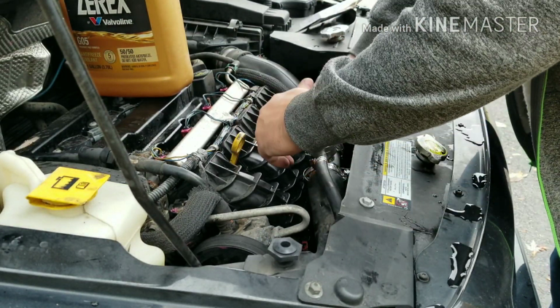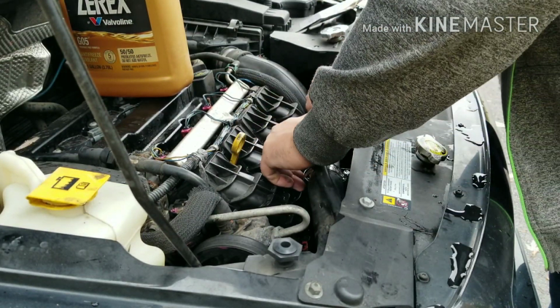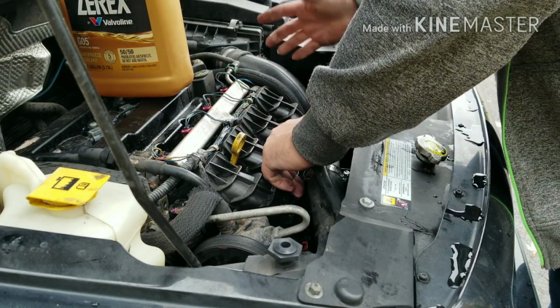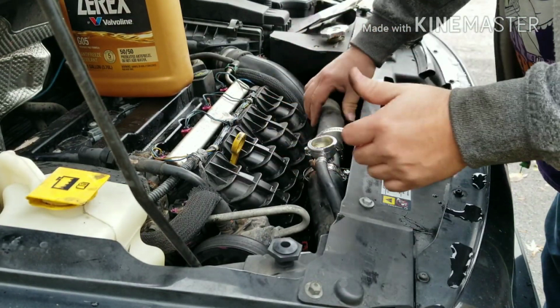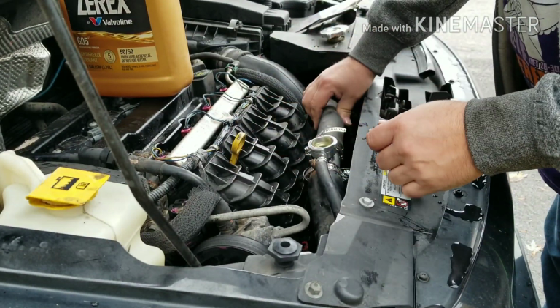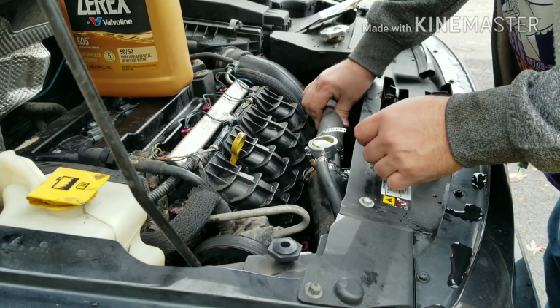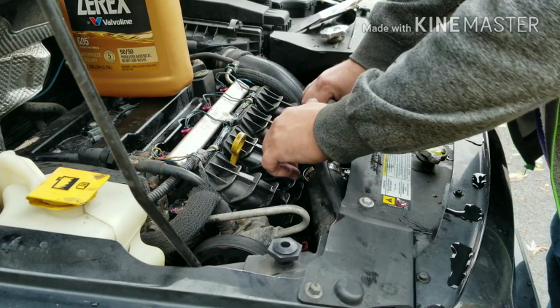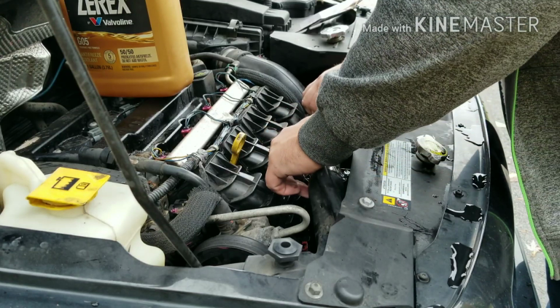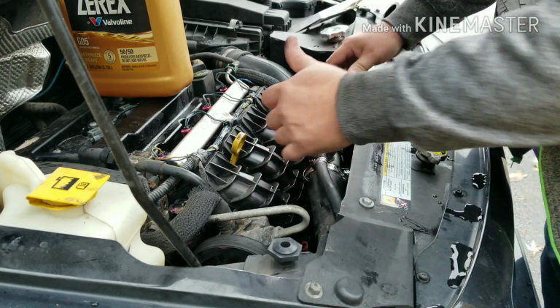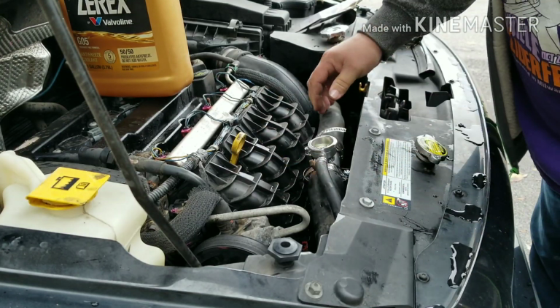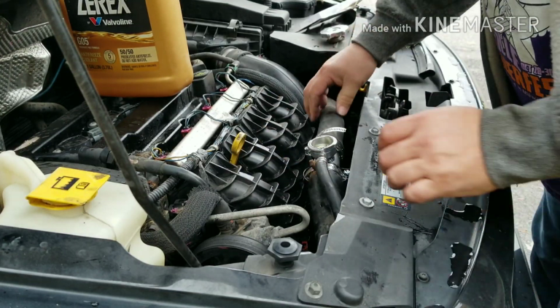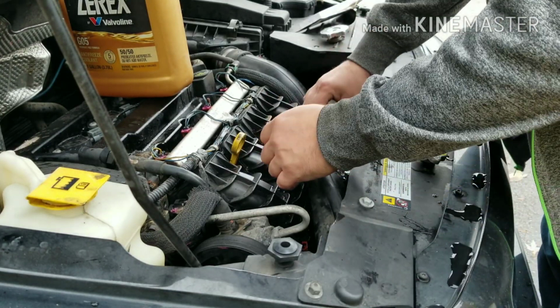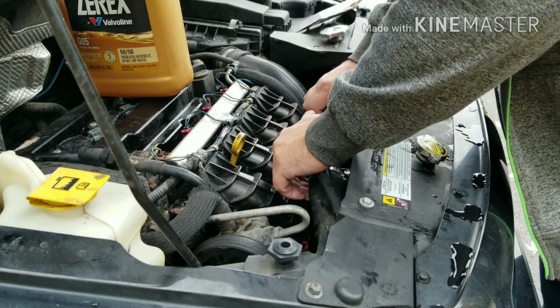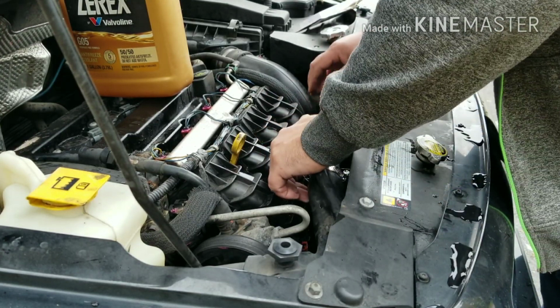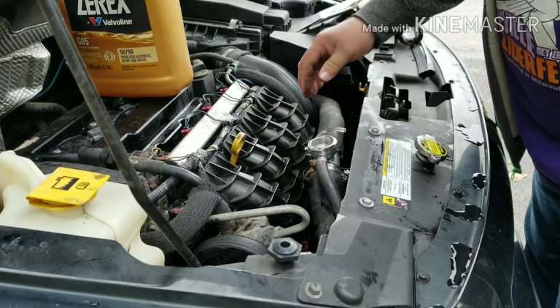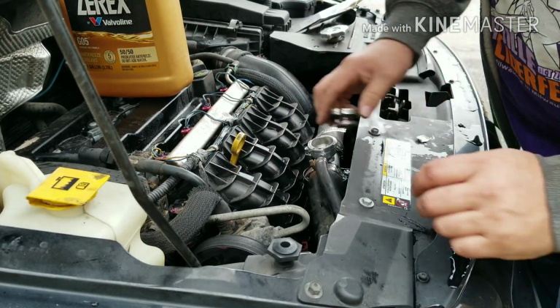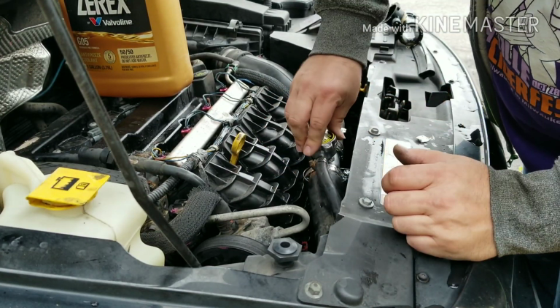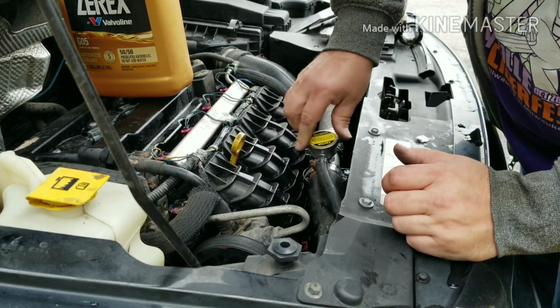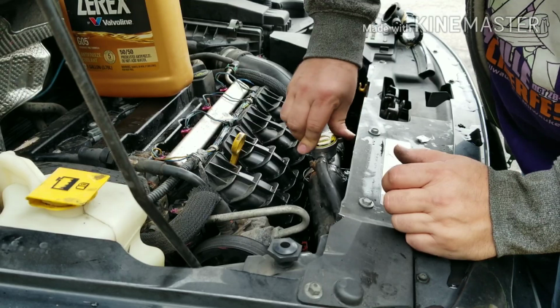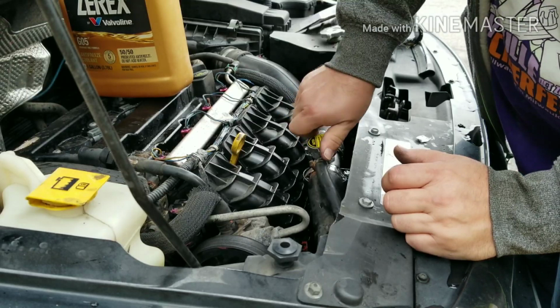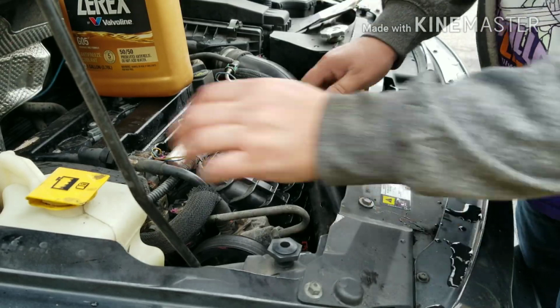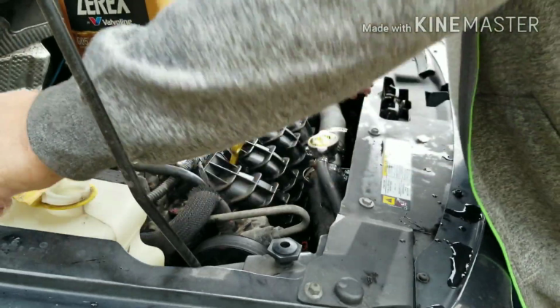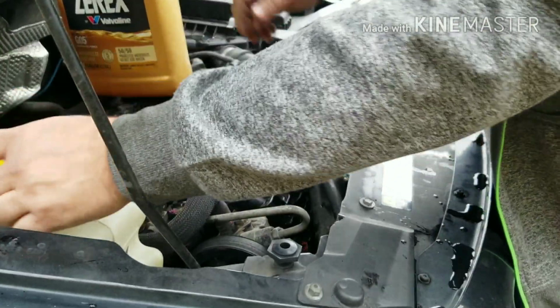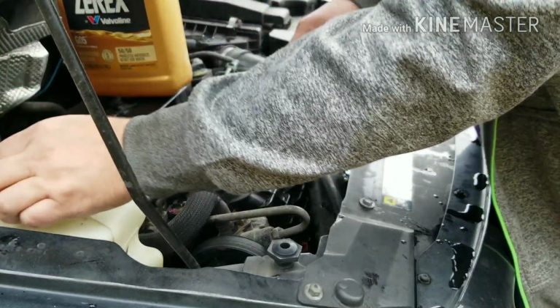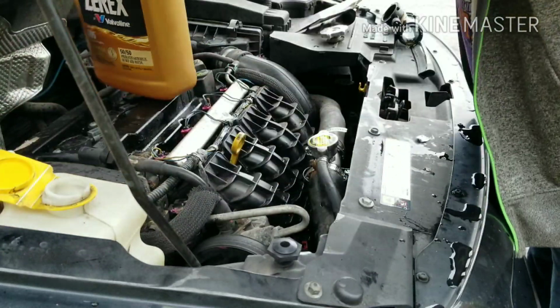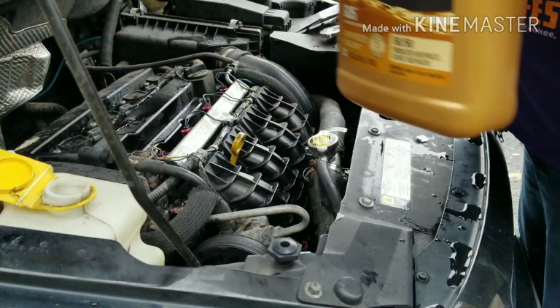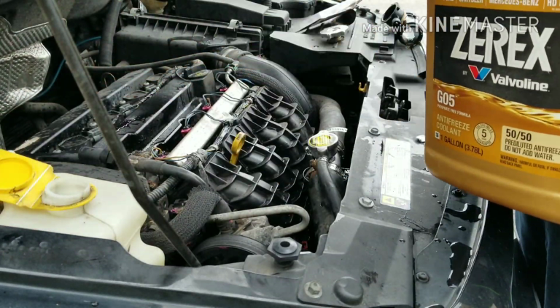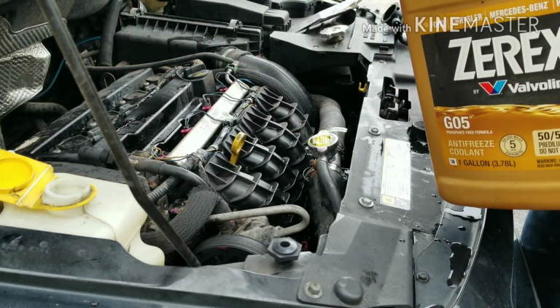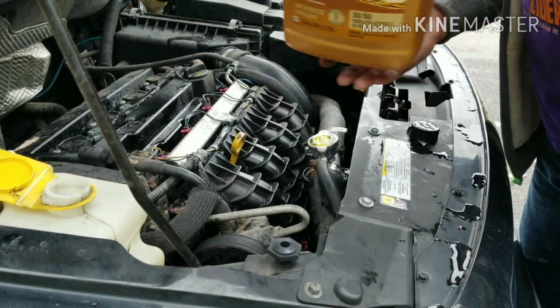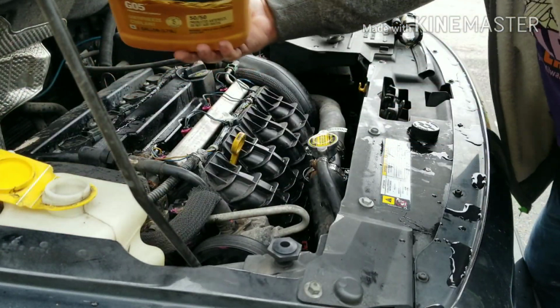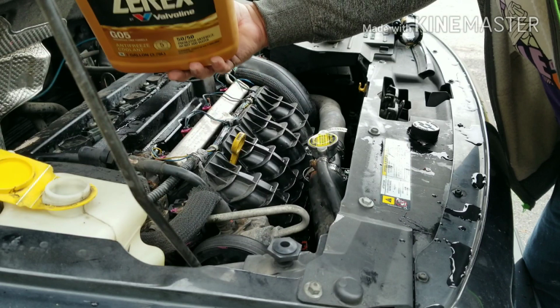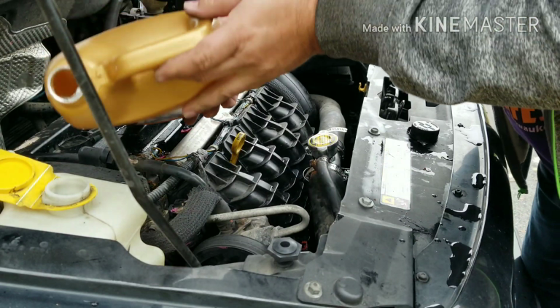Push this up, suck it down. Got to get some air bubbles out of there. Yeah, got some air. Cut the cap back on. I'll fill the reservoir back up because it's kind of empty — about halfway full. Full to the hot/cold mark.